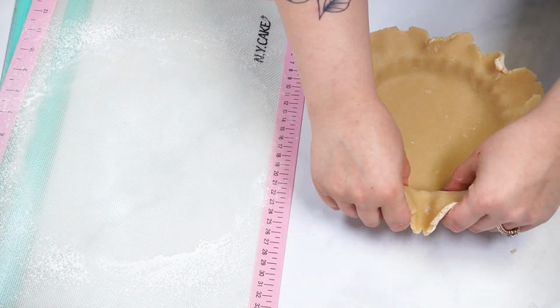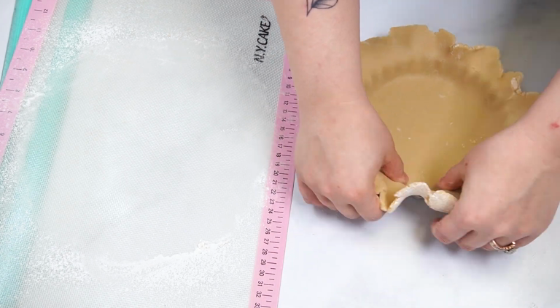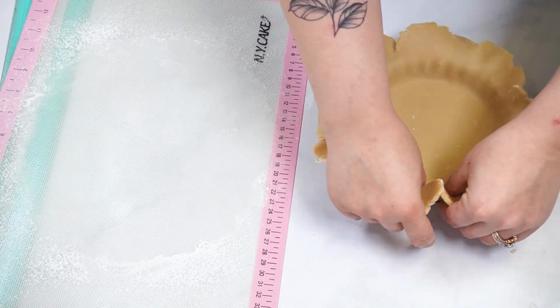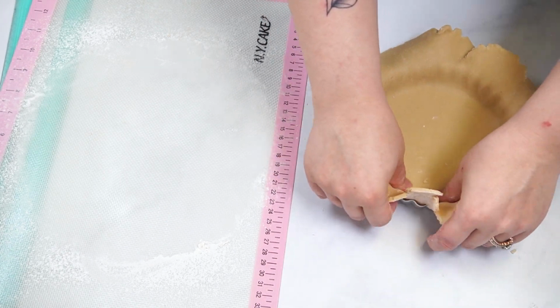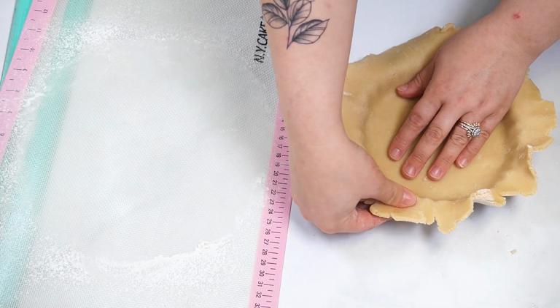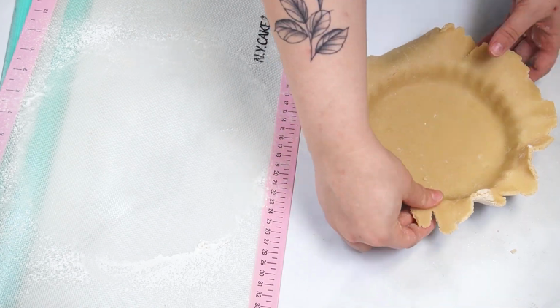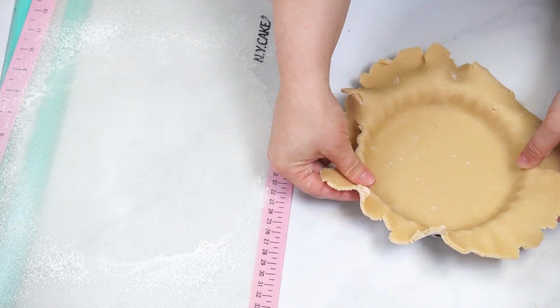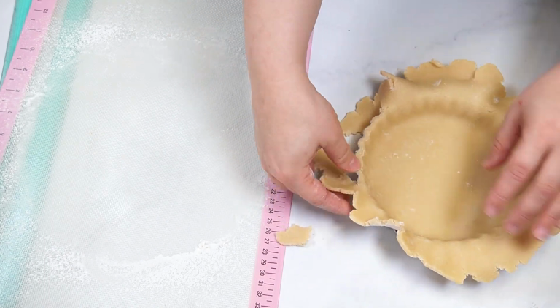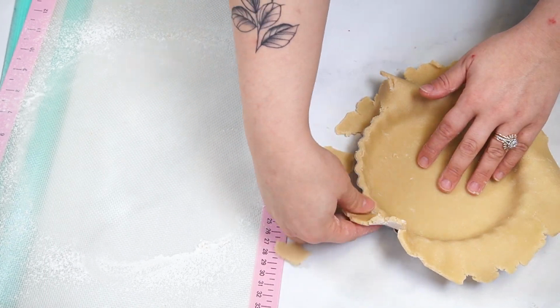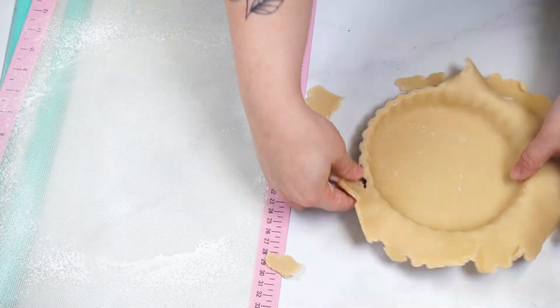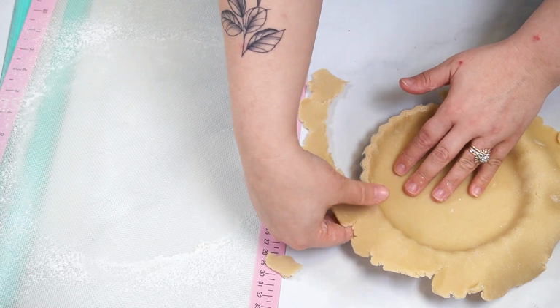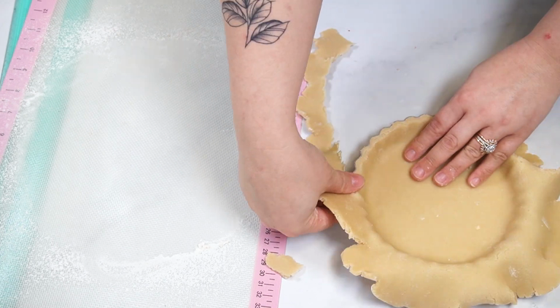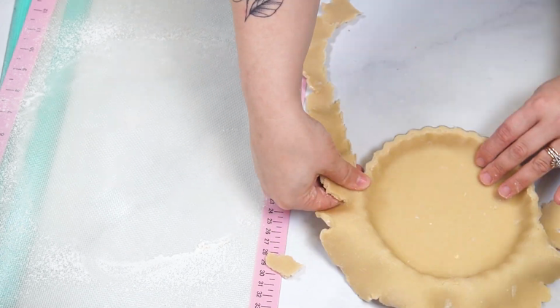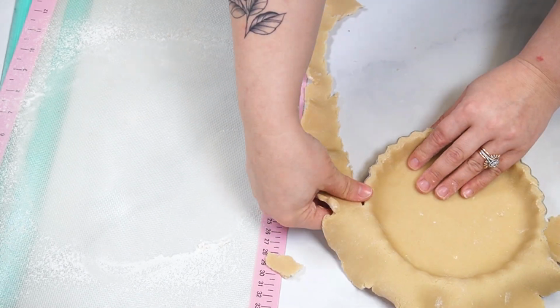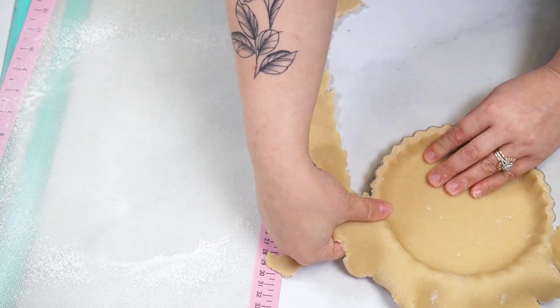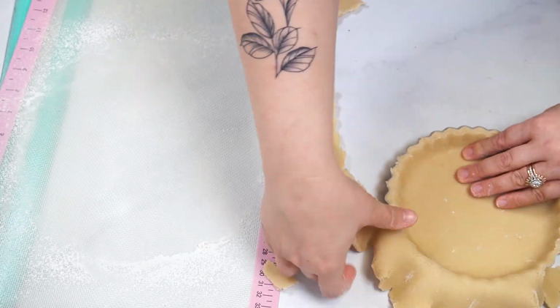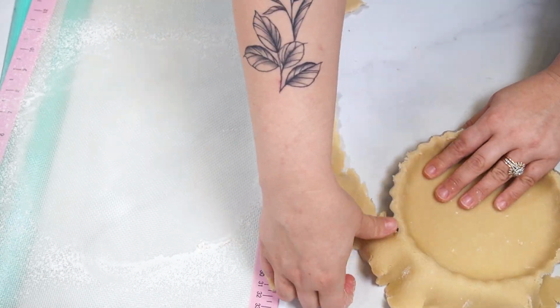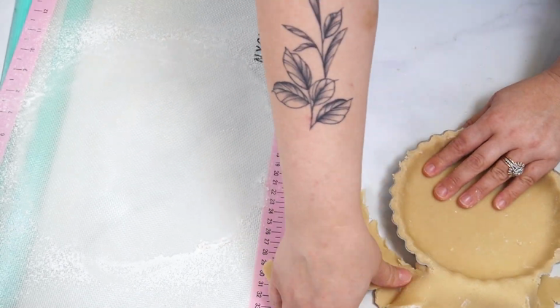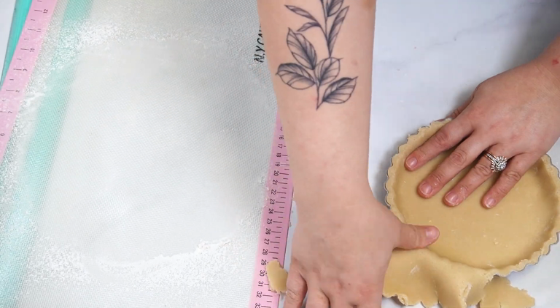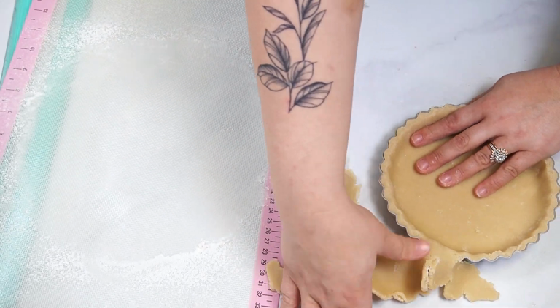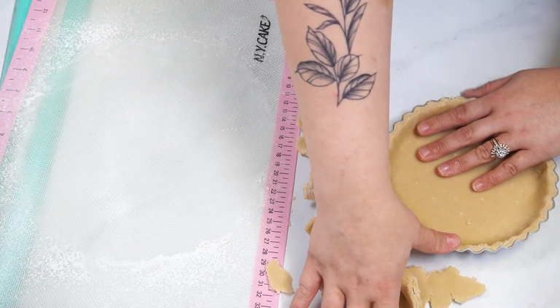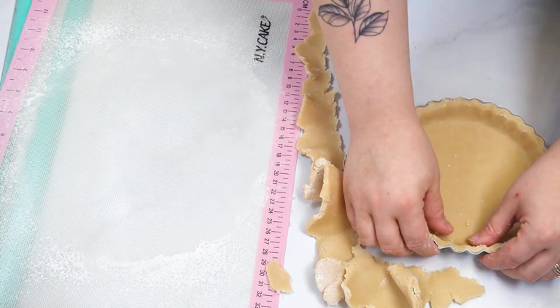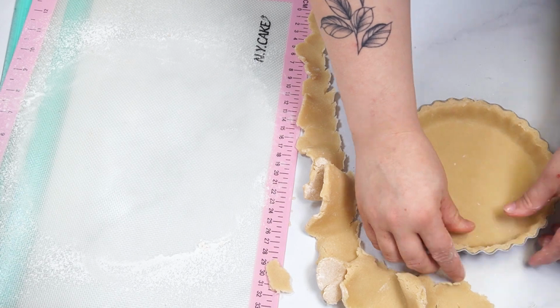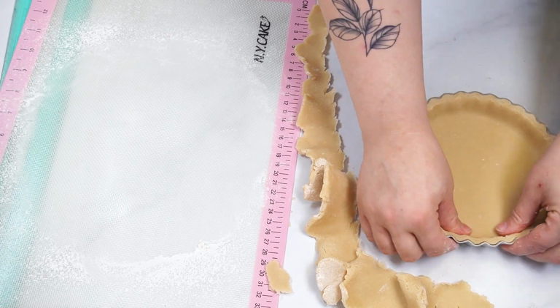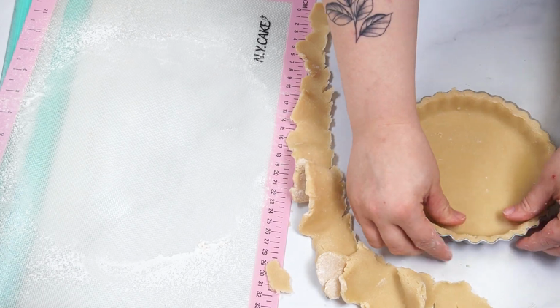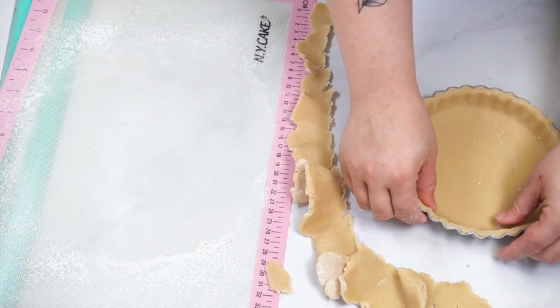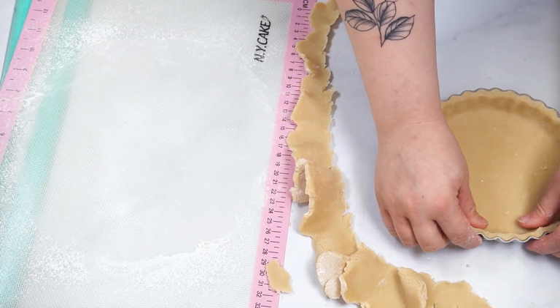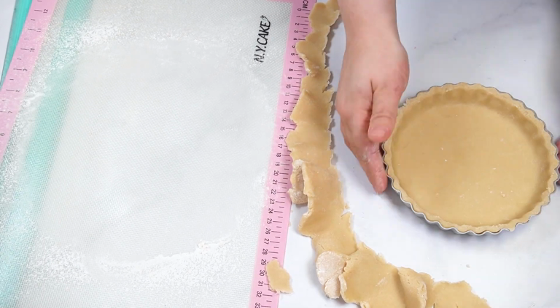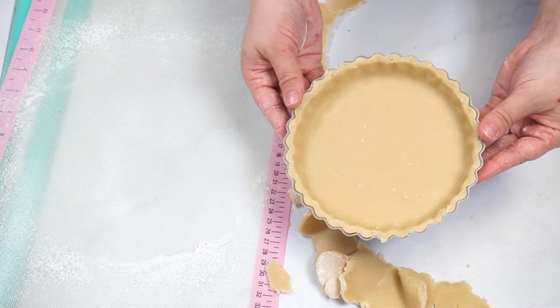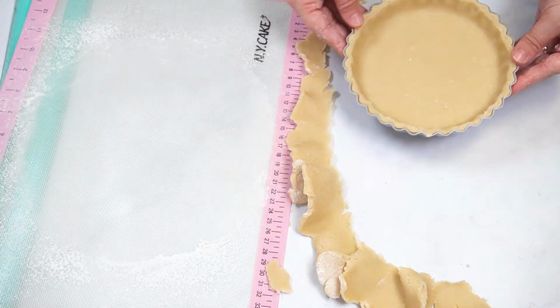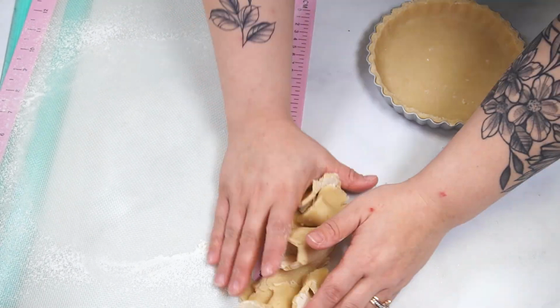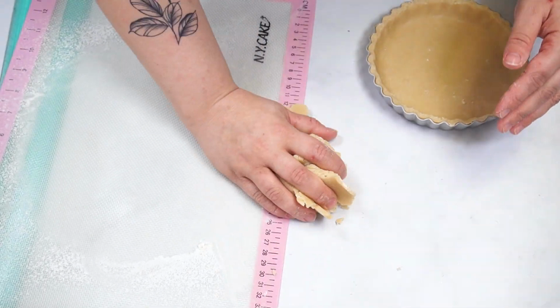Place the tart pan on a sheet pan and bake at 350 degrees Fahrenheit for 10 to 15 minutes, or until the edges are golden brown. Once the sugar cookie is baked, place the tart pan on a cooling rack to cool completely.